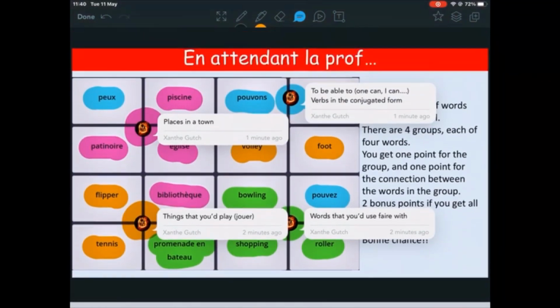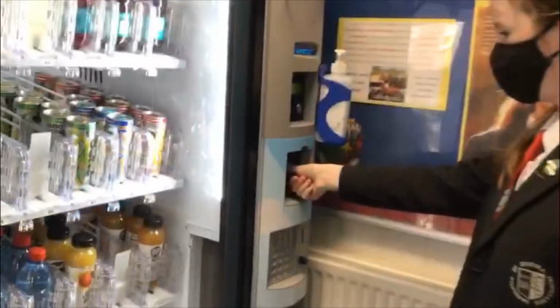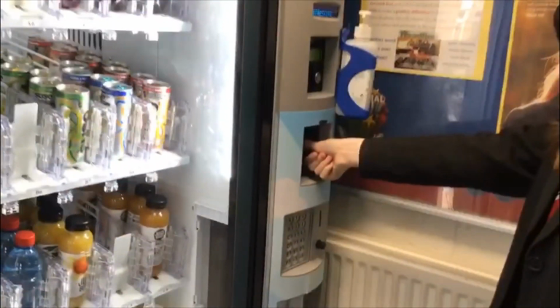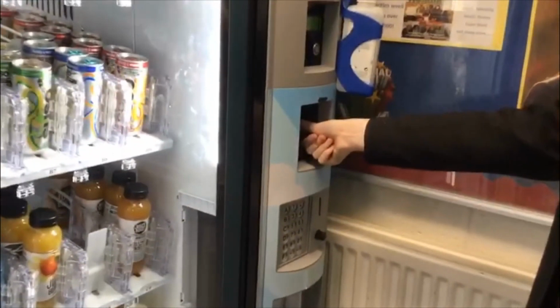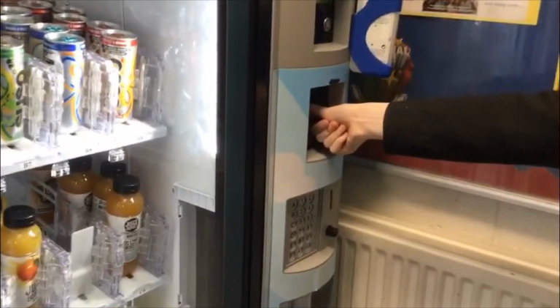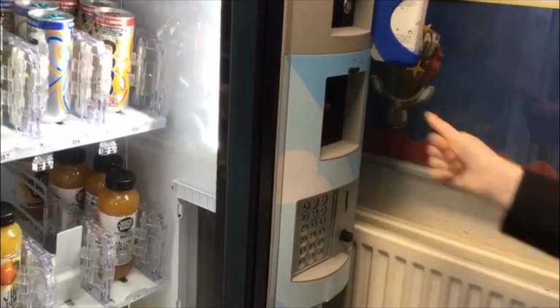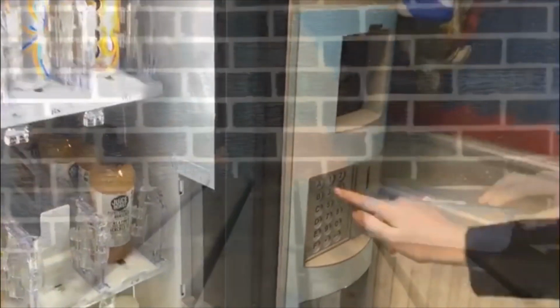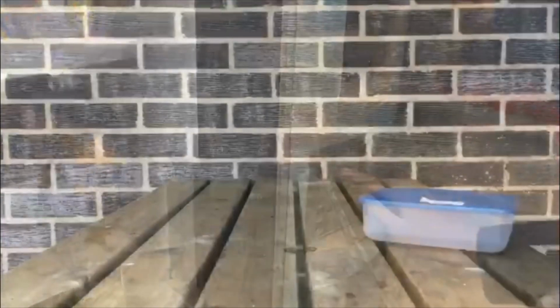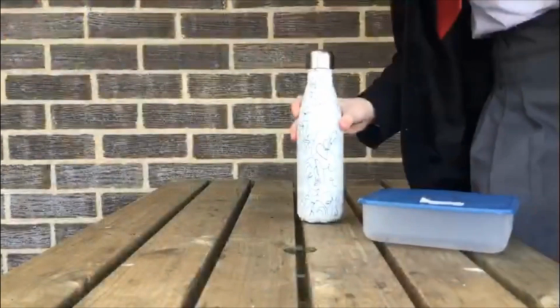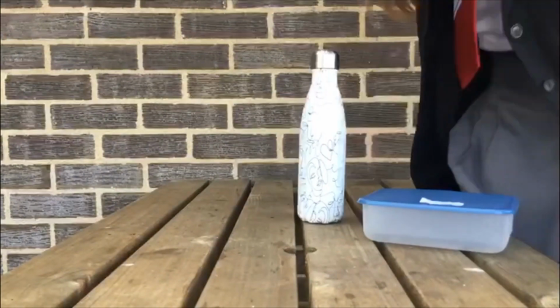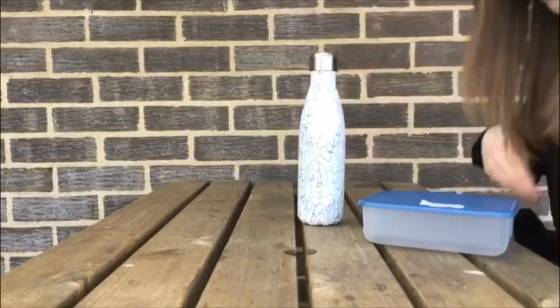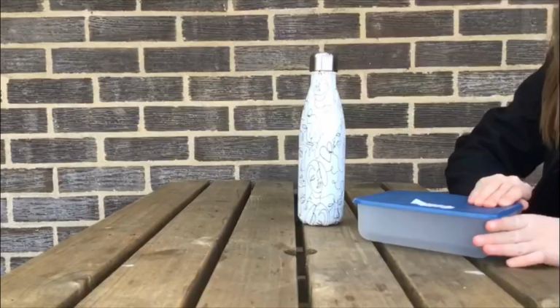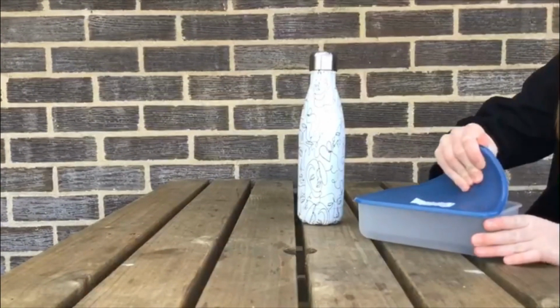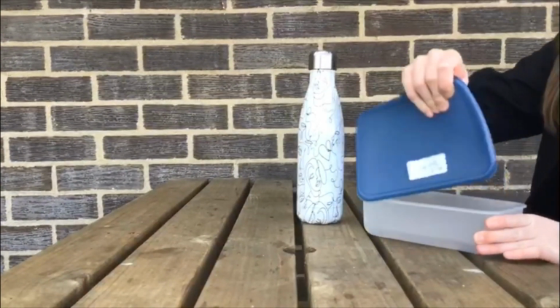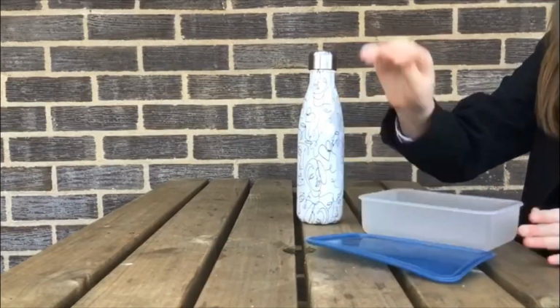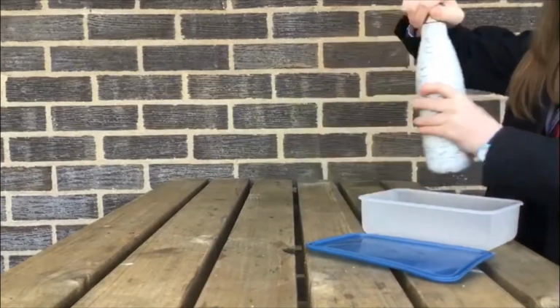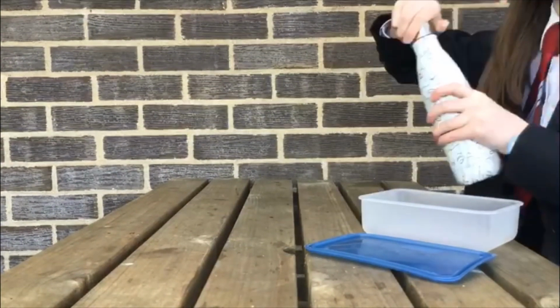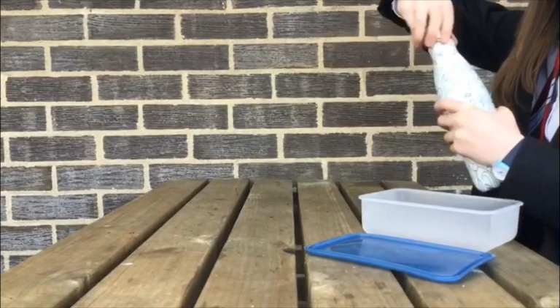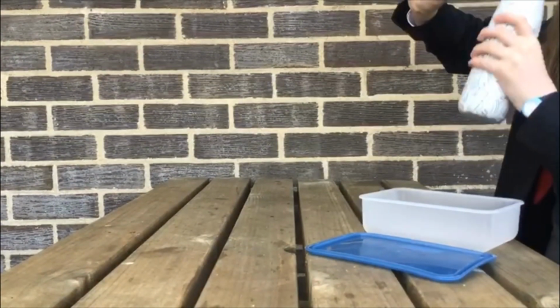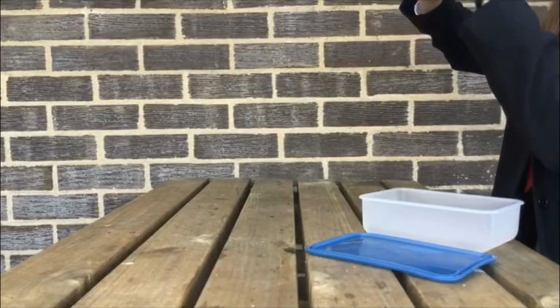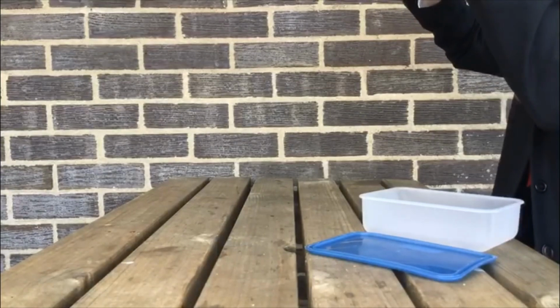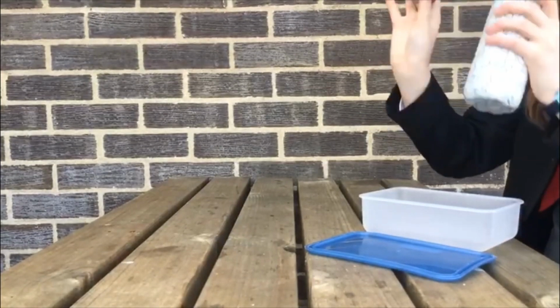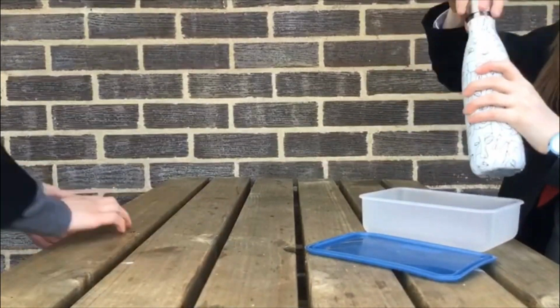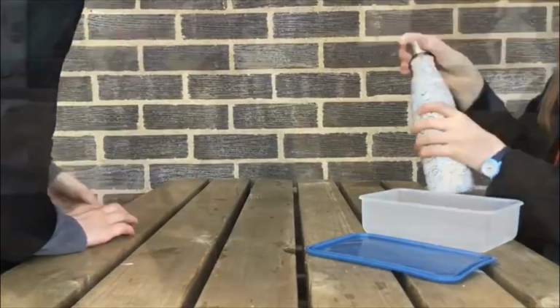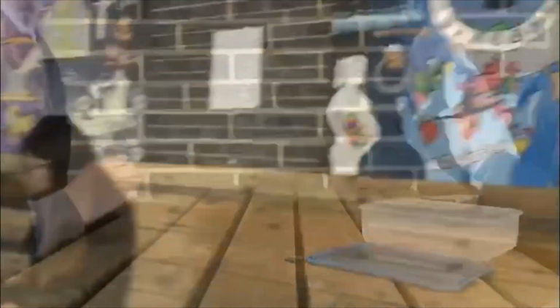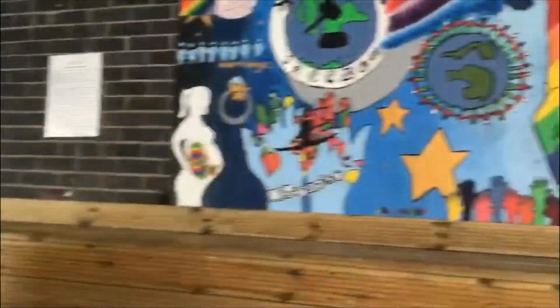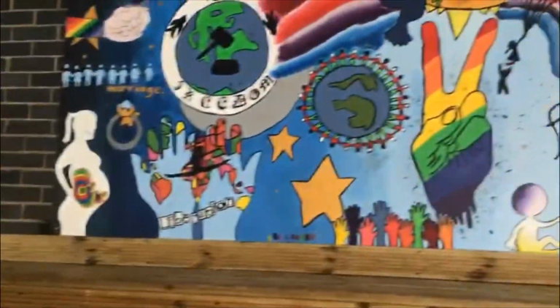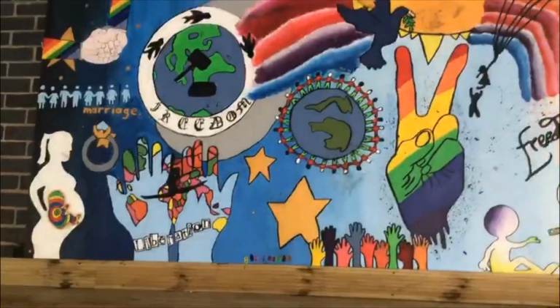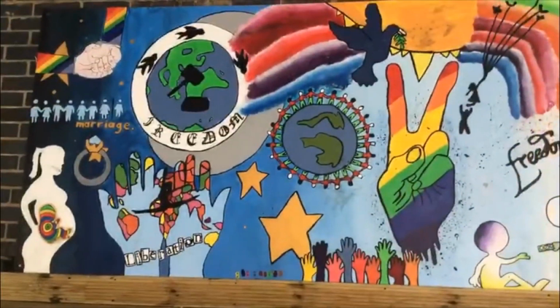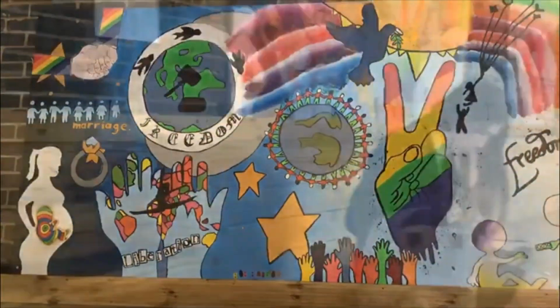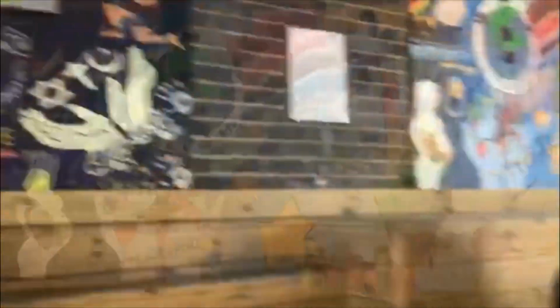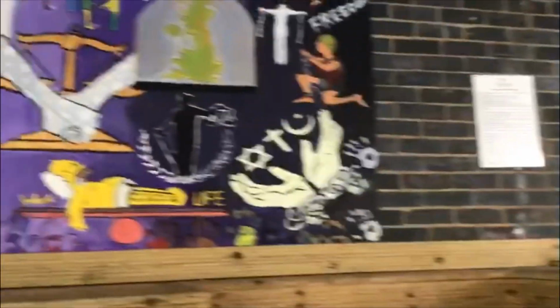This is lunch time. We can eat at B Hall, take a packed lunch, or get food from the vending machines. We are a very creative school — here are some examples of our amazing artworks.